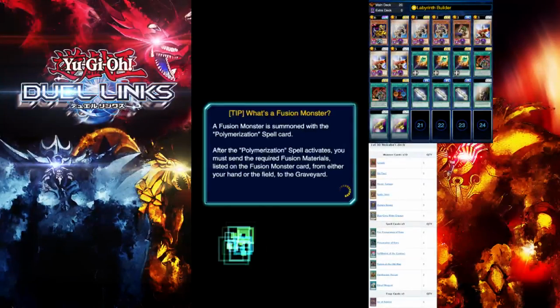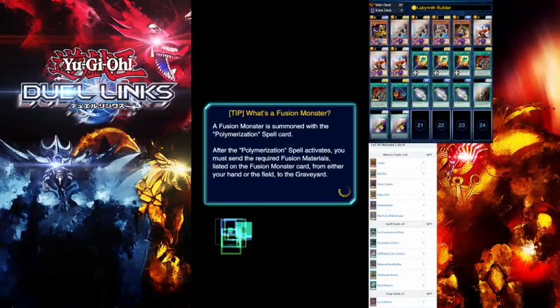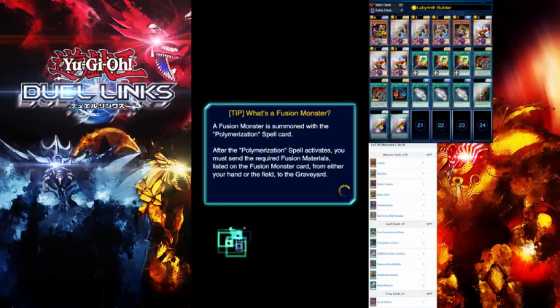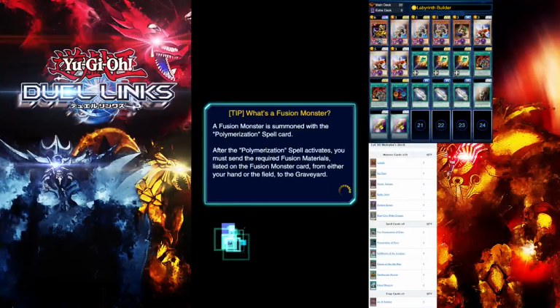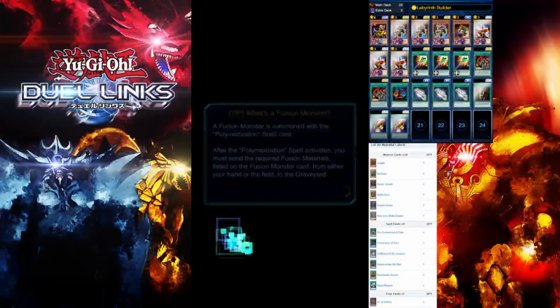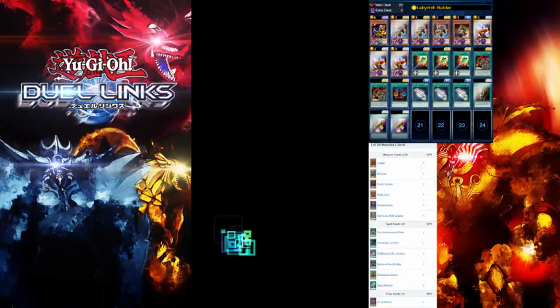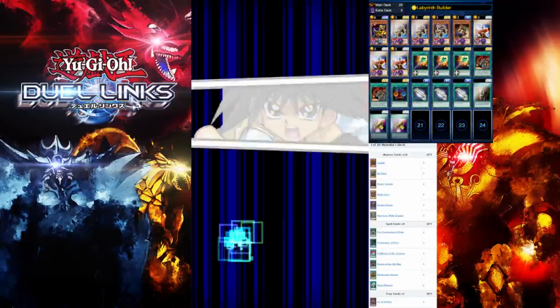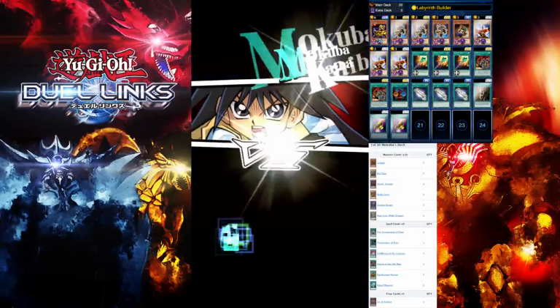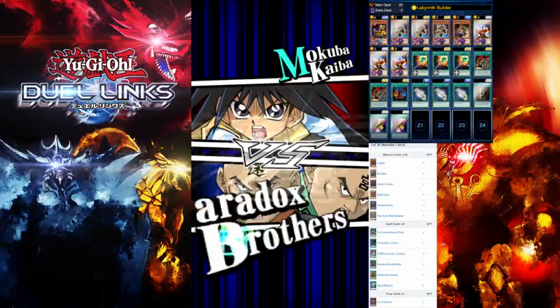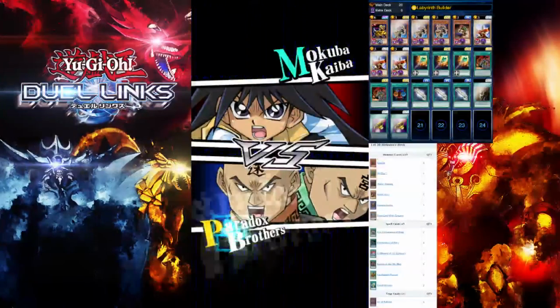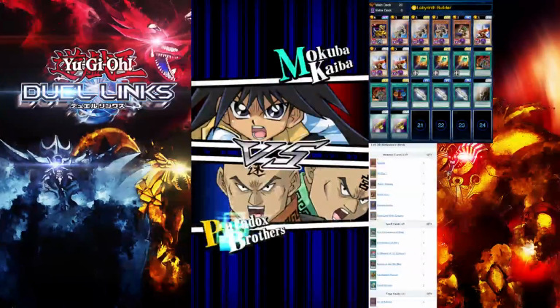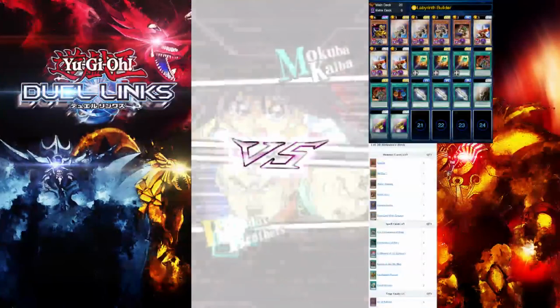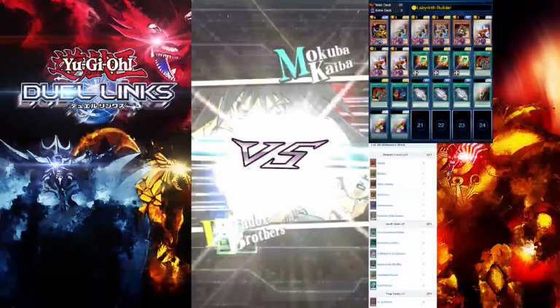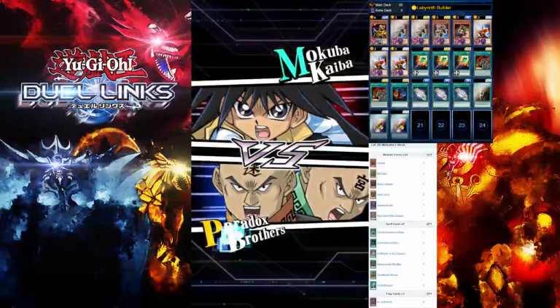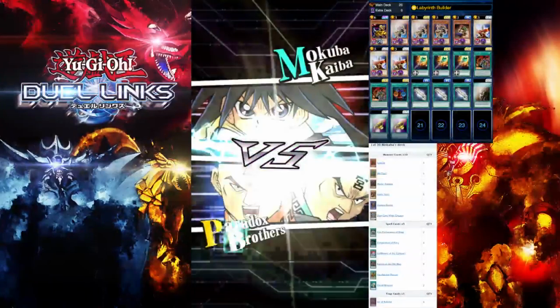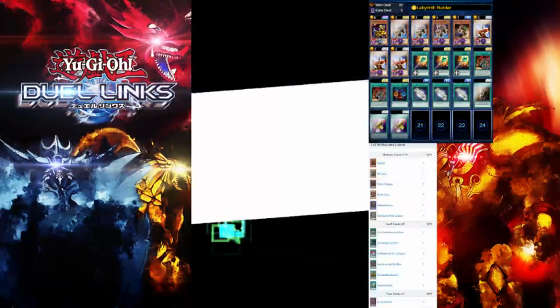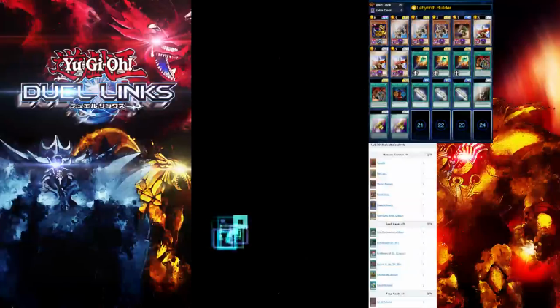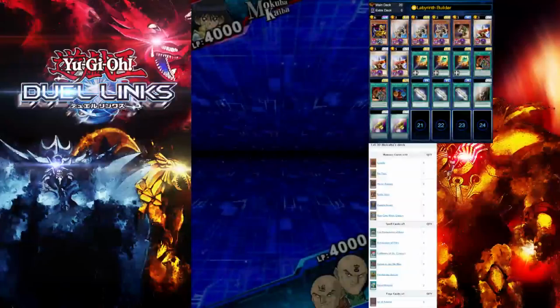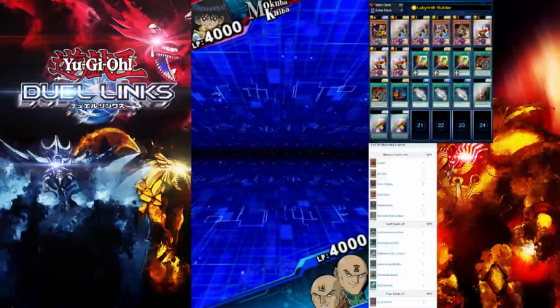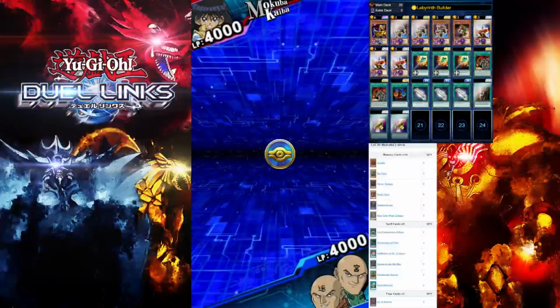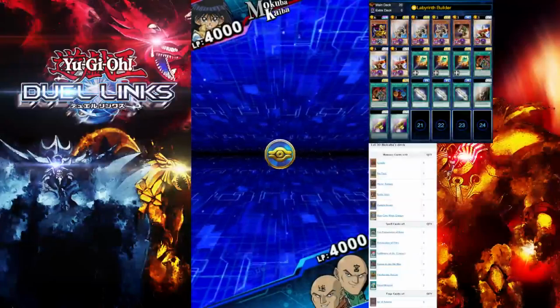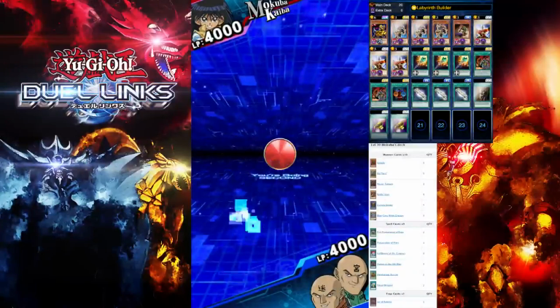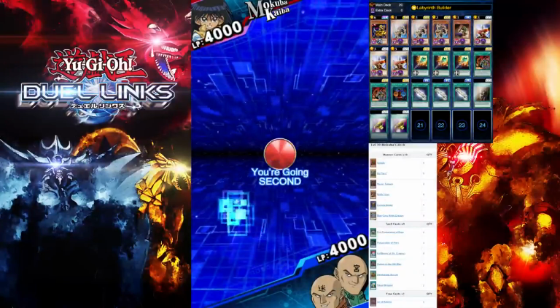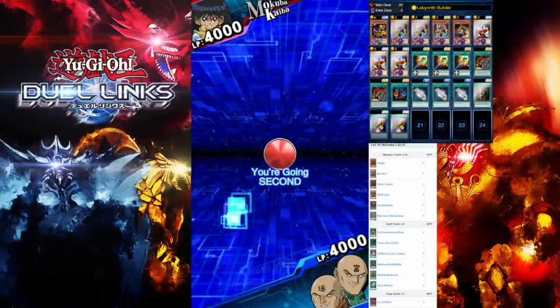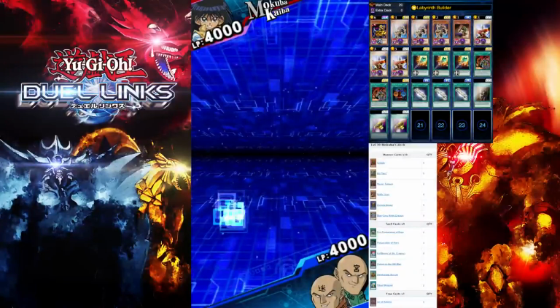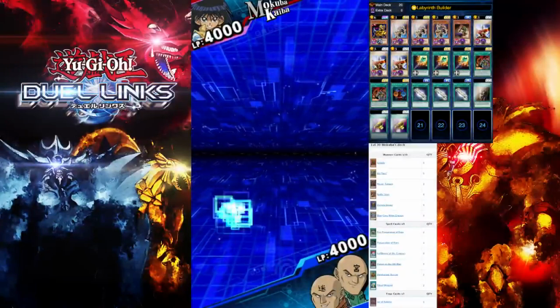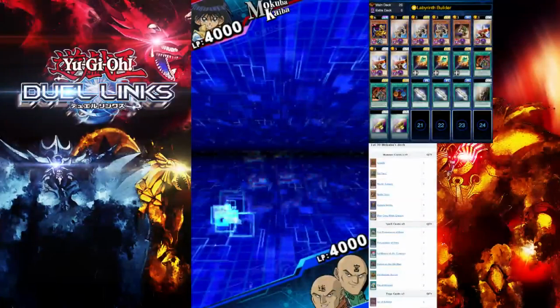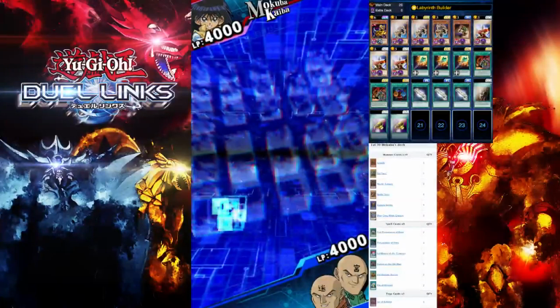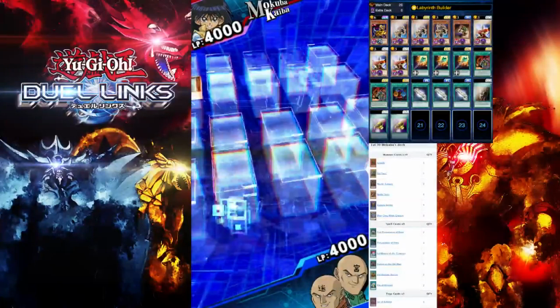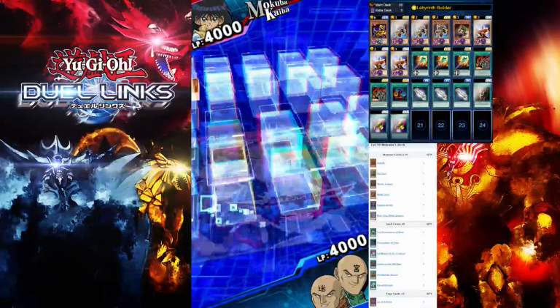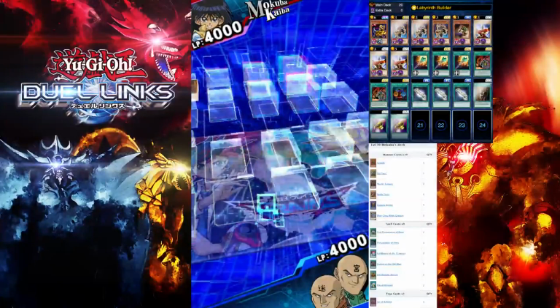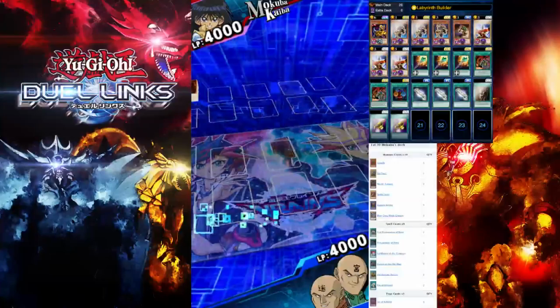For level 40 you basically want to add Trap Jammer because level 40 Makubo uses Negate Attack, which is really the only threat to us. The rest is pretty easy.